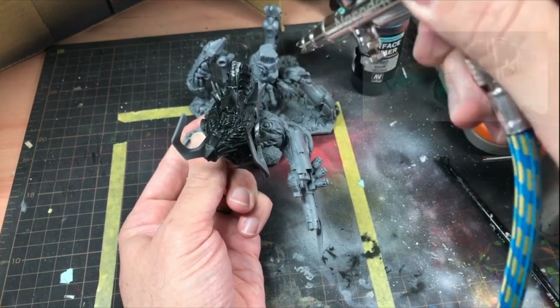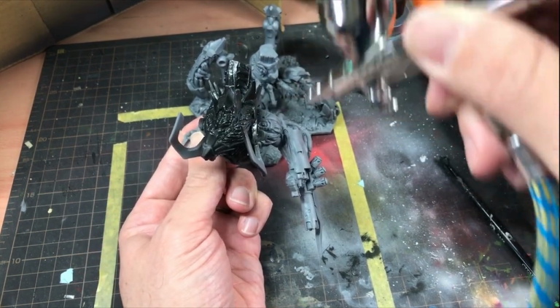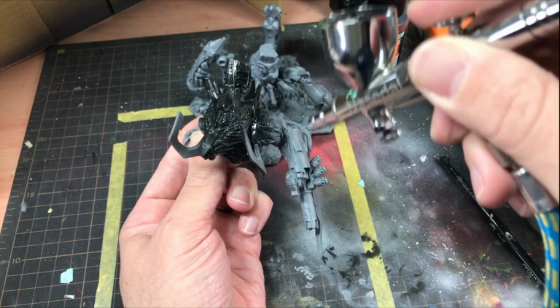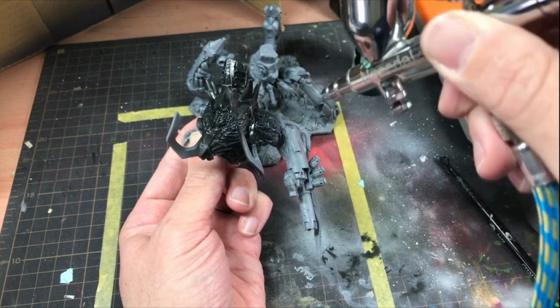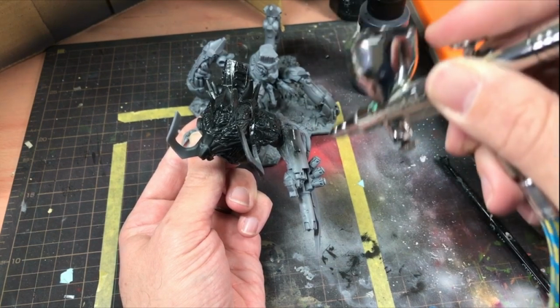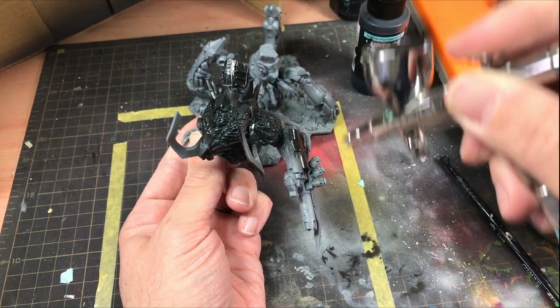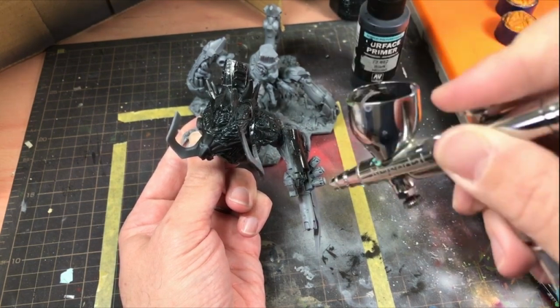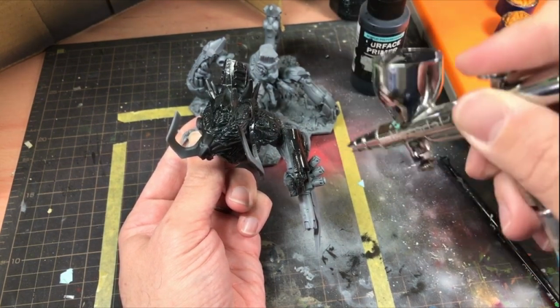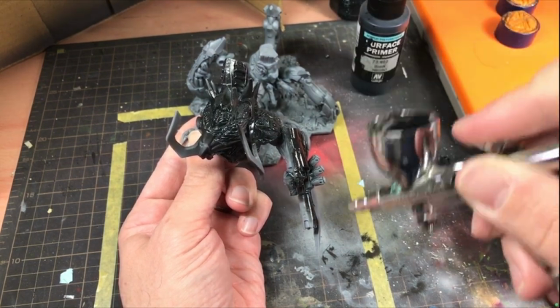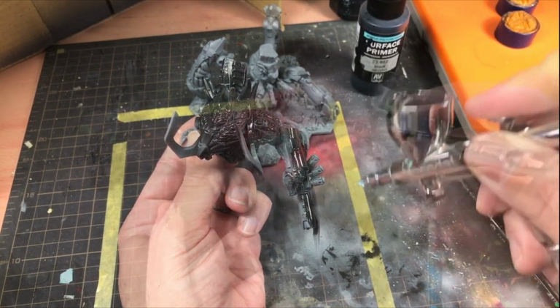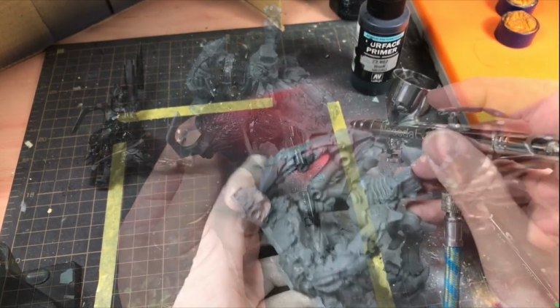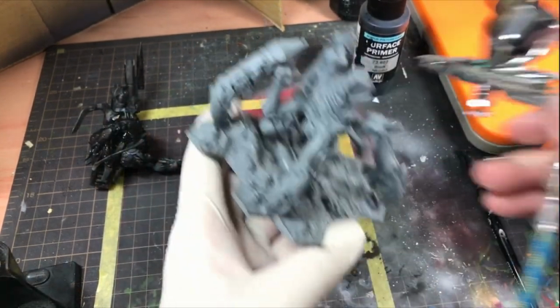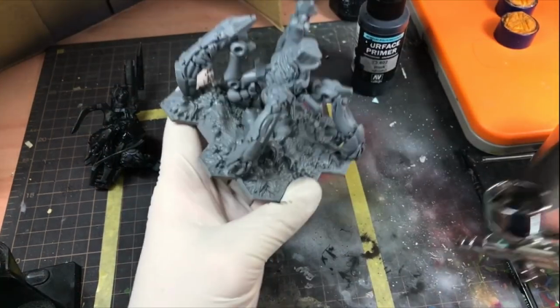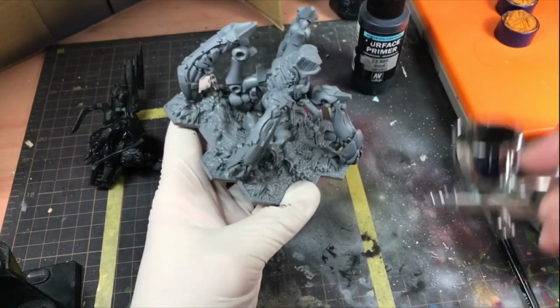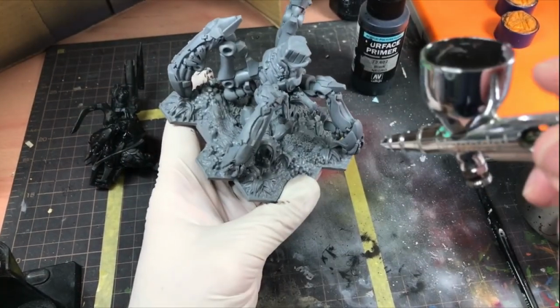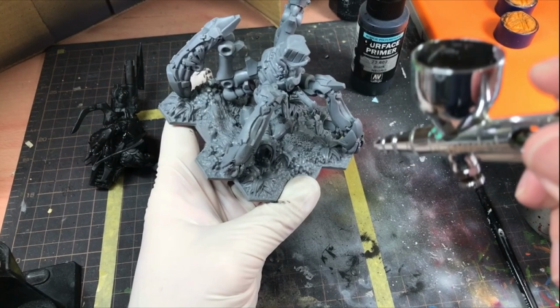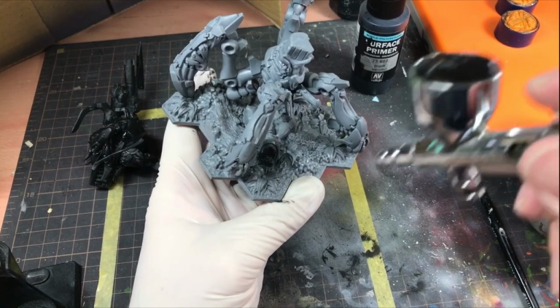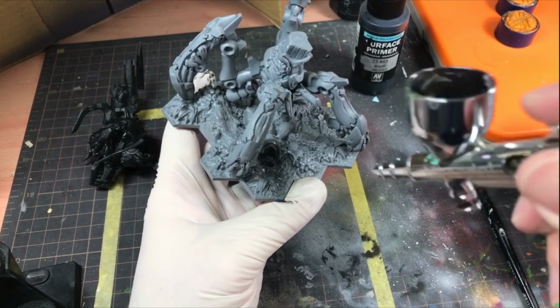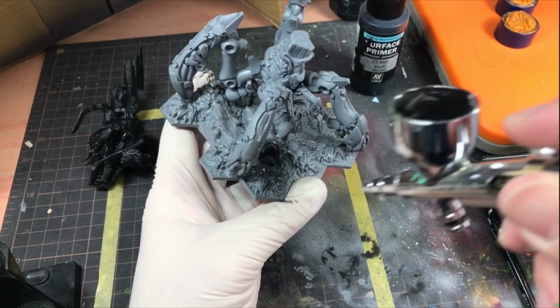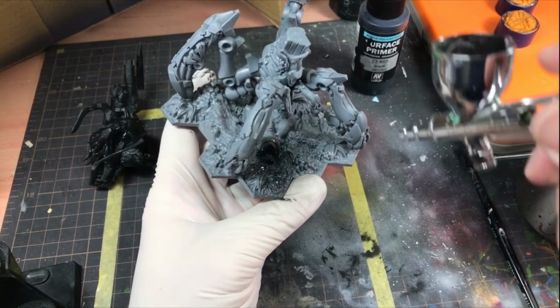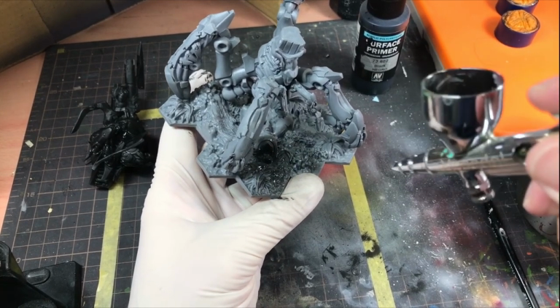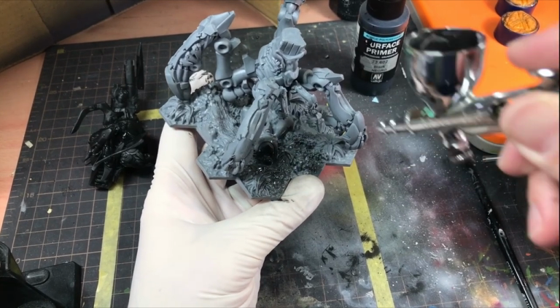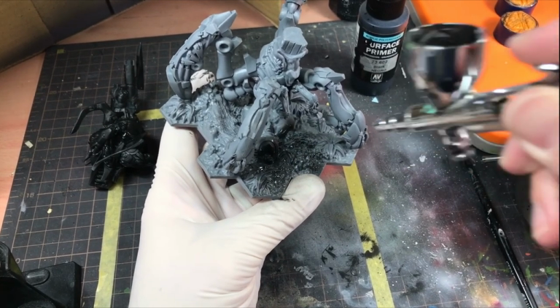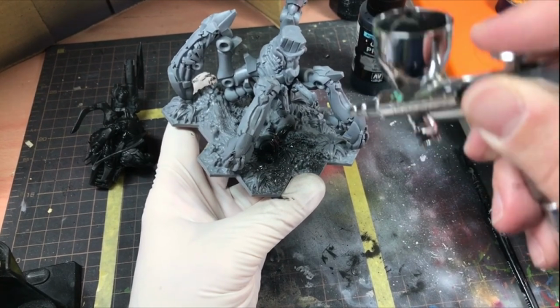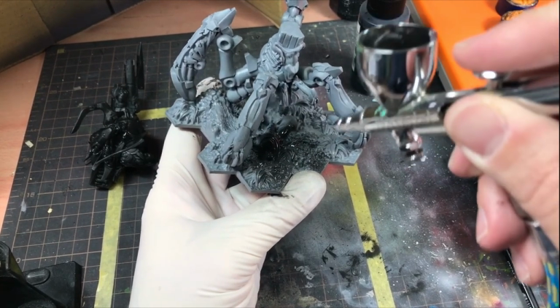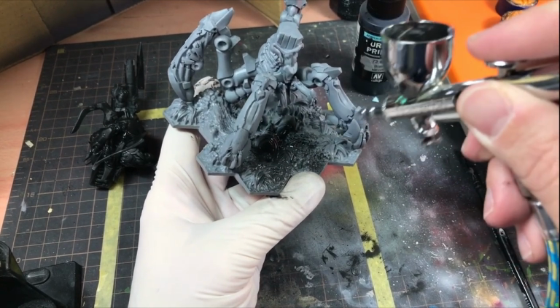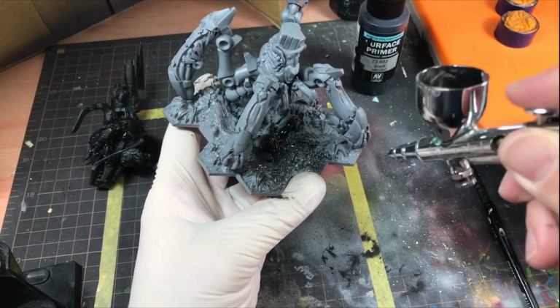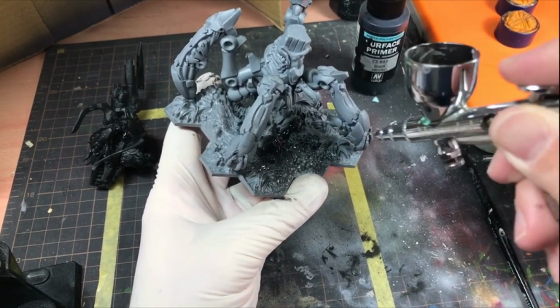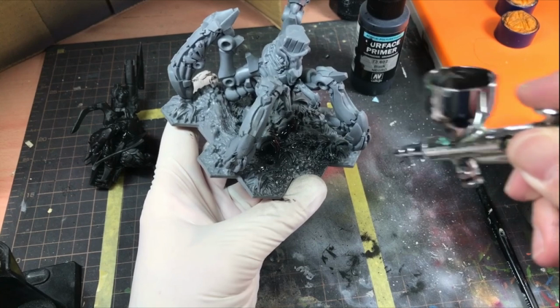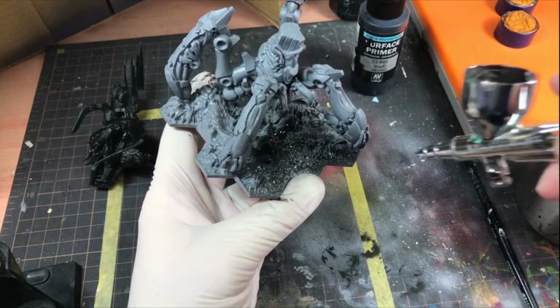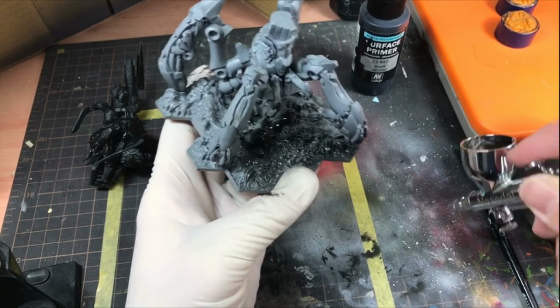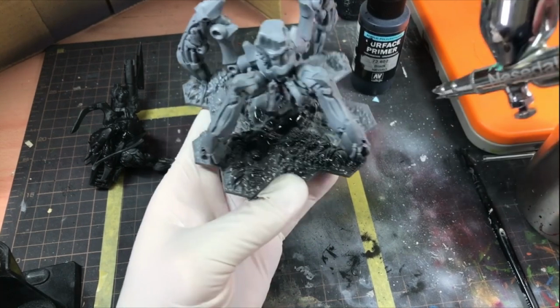The model itself comes in two pieces, and rather annoyingly, the legs are stuck firmly to the jungle base. This is going to make painting all the foliage and that wrecked tag a pain to paint.